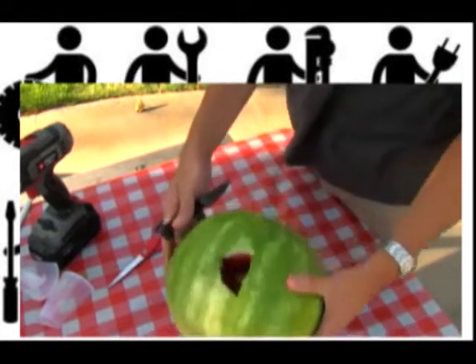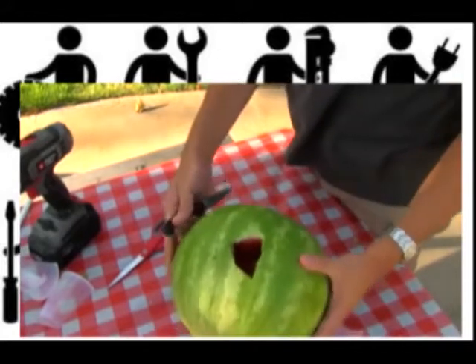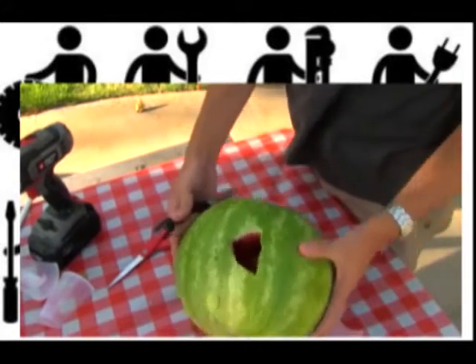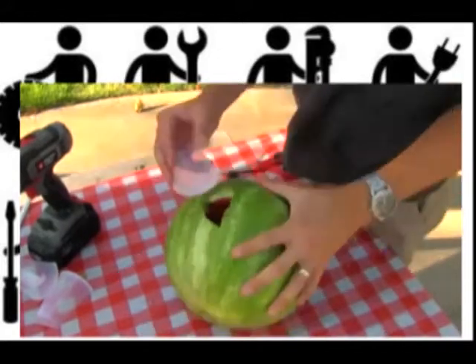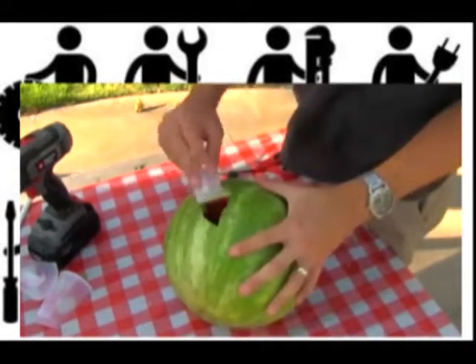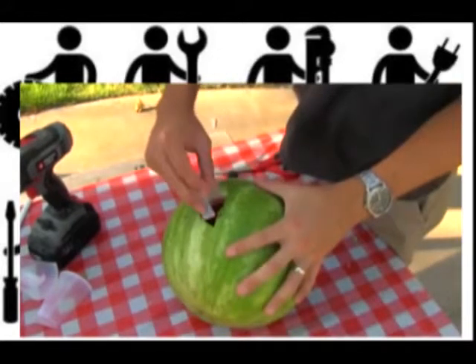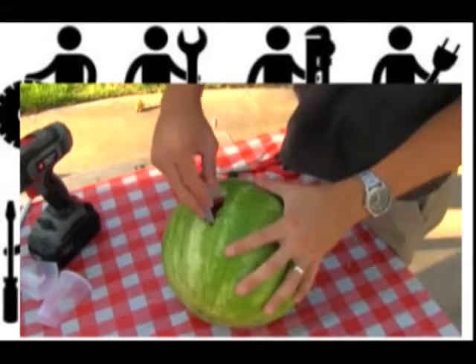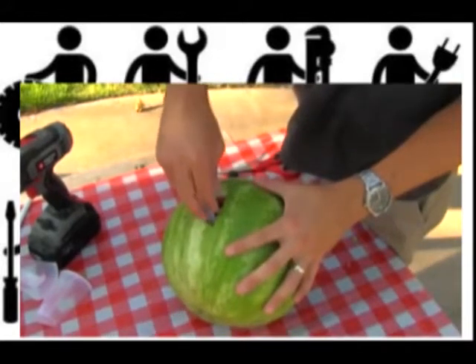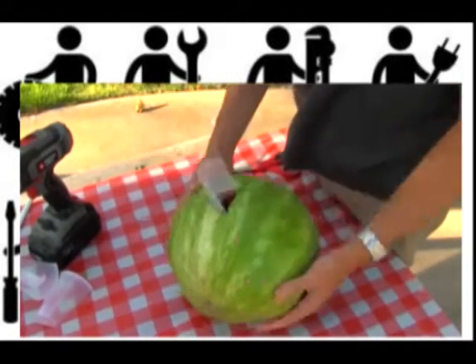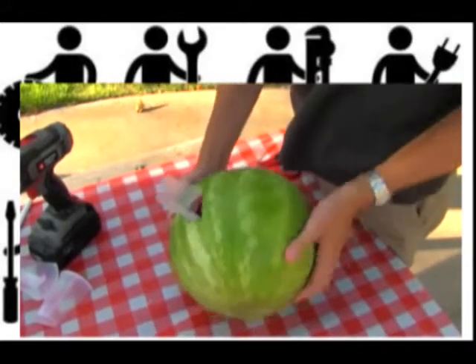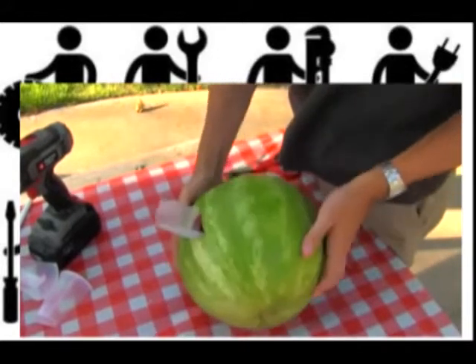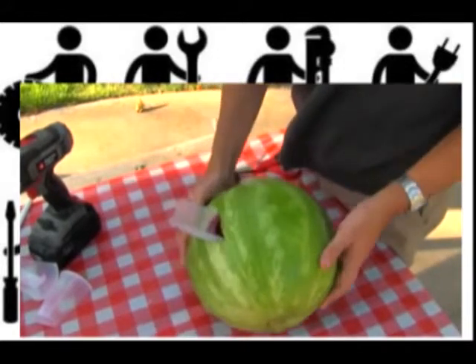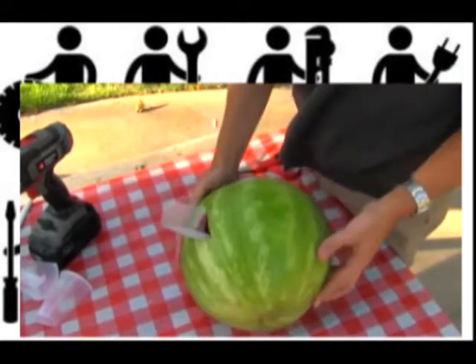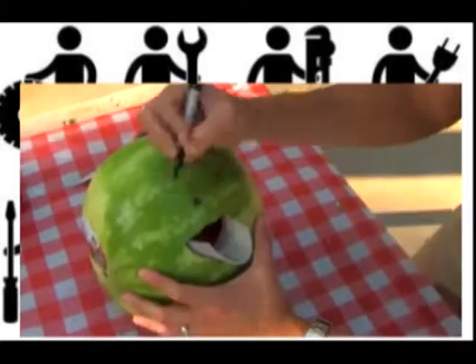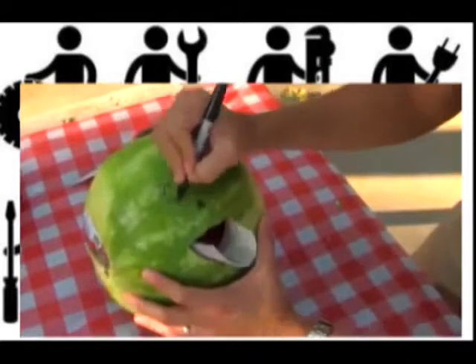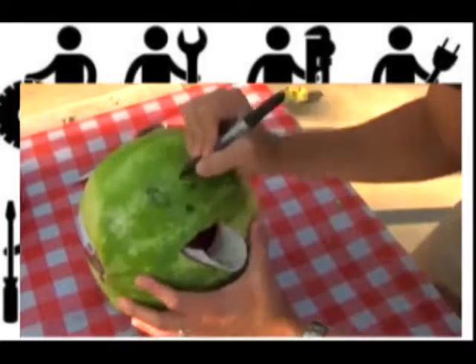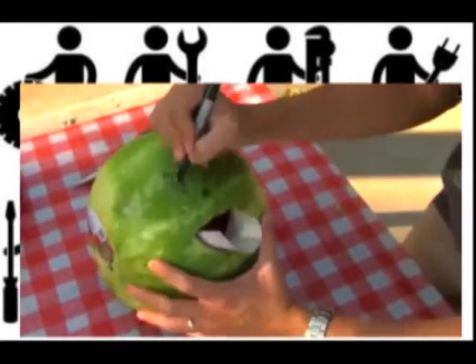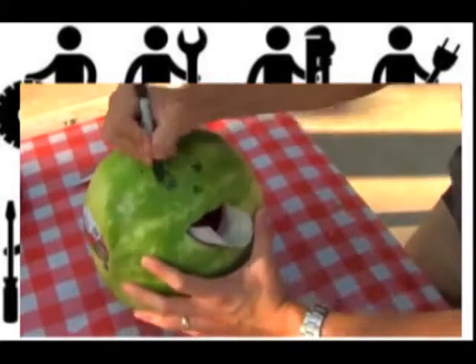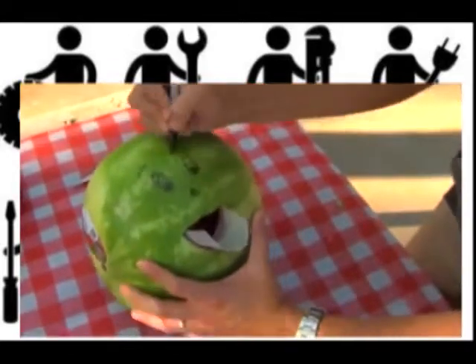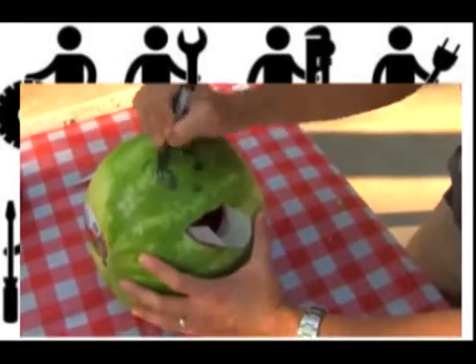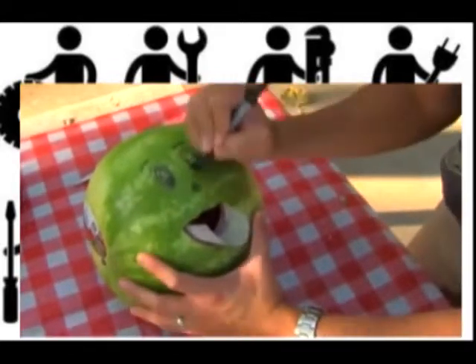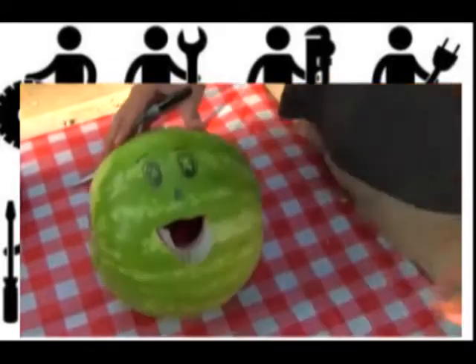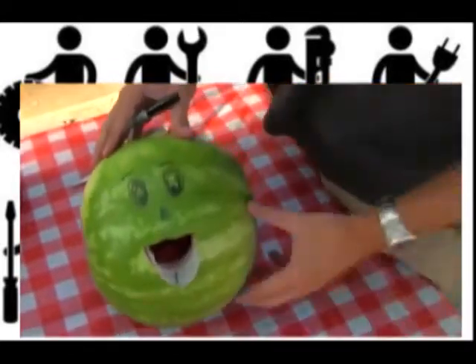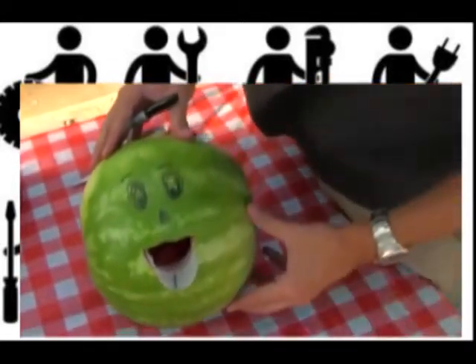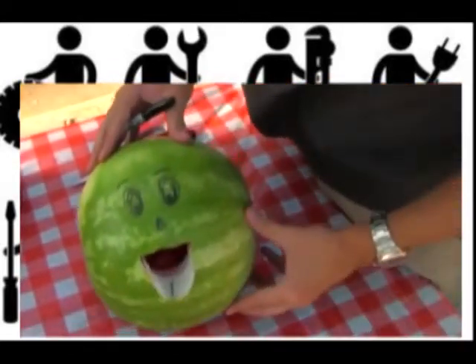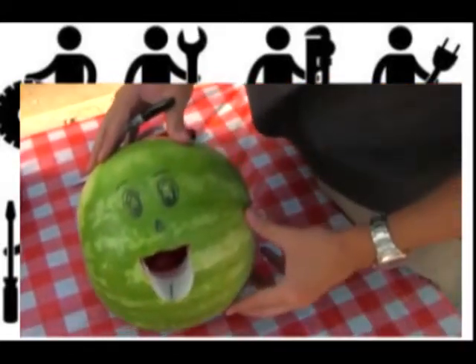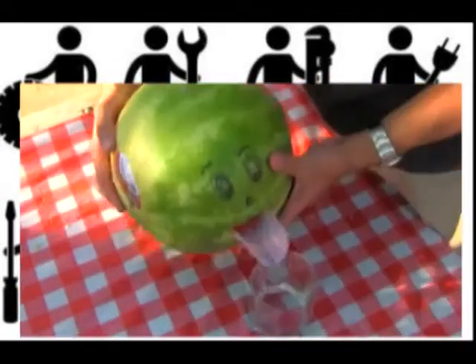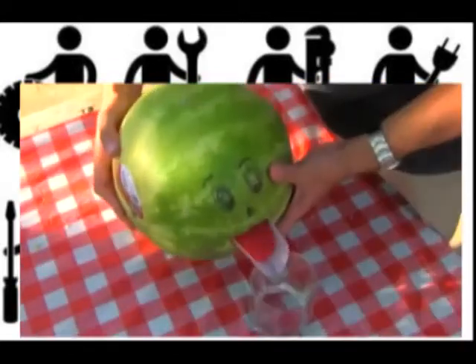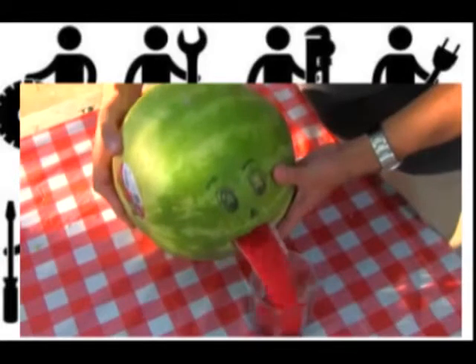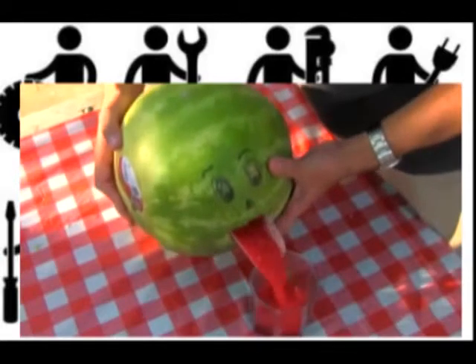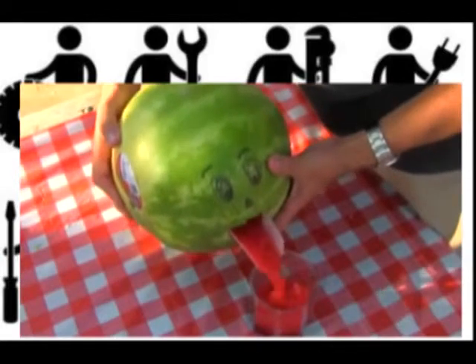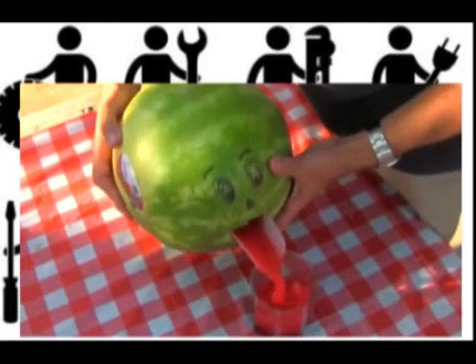Reshape the opening so it'll host the cup a little better and you've got a little pouring spout. If you want to go into pro mode, you can draw a face or cut it out on the side.